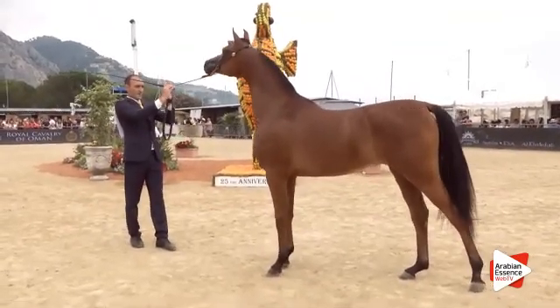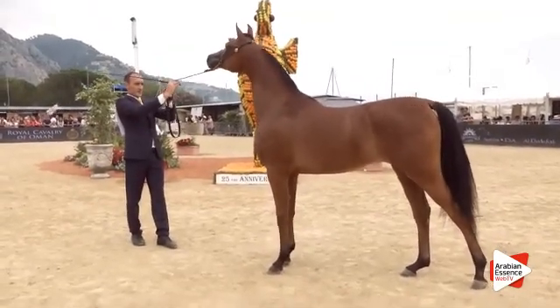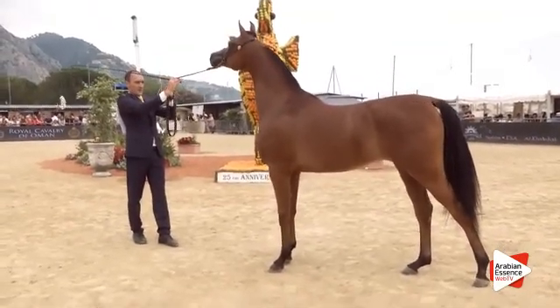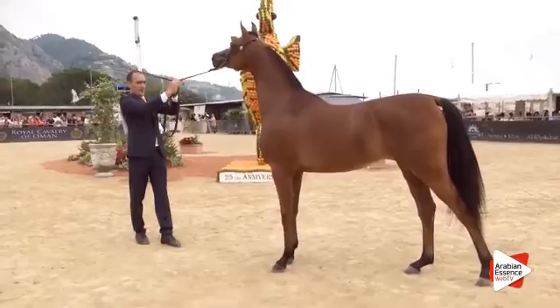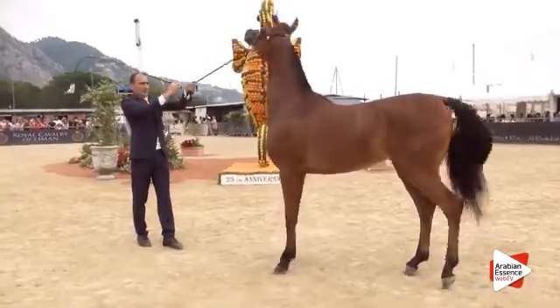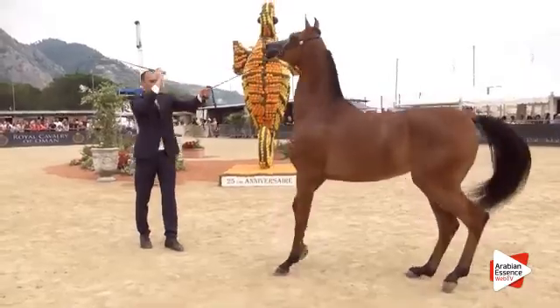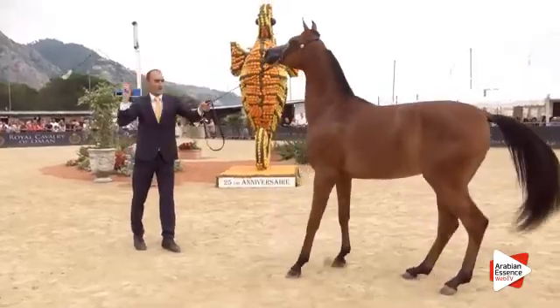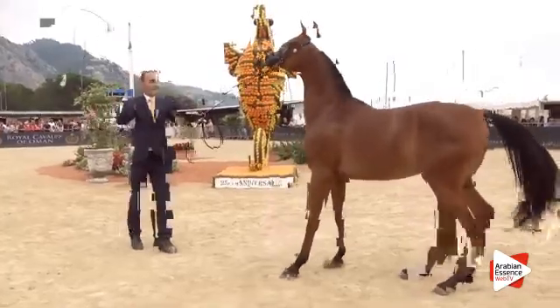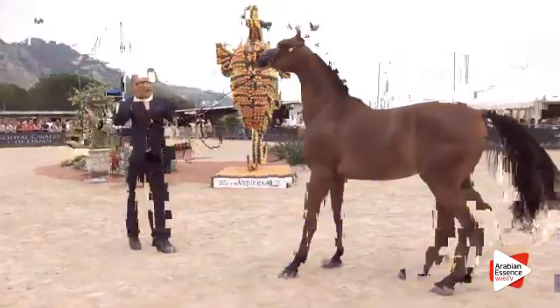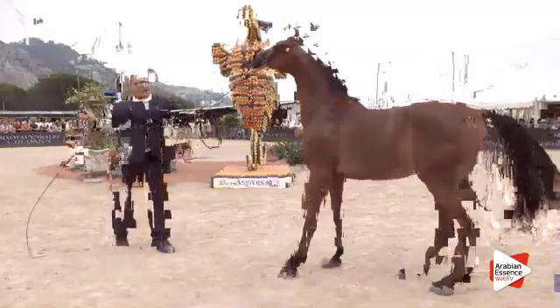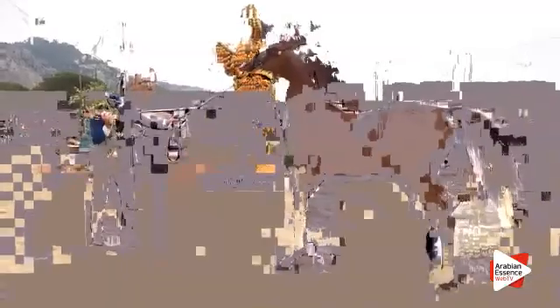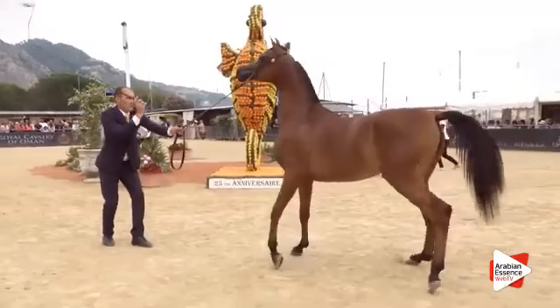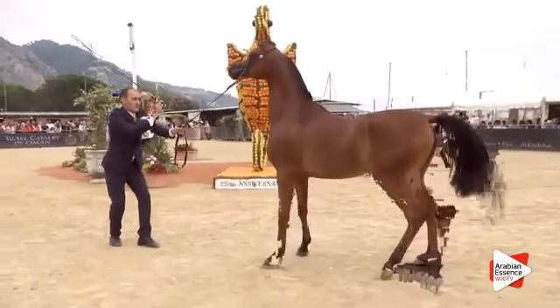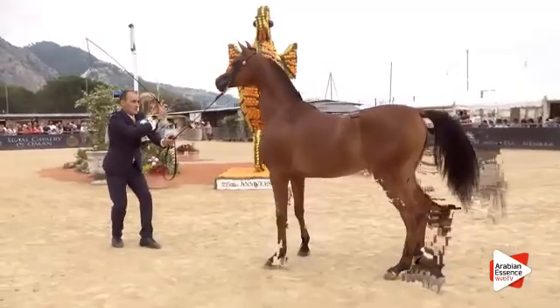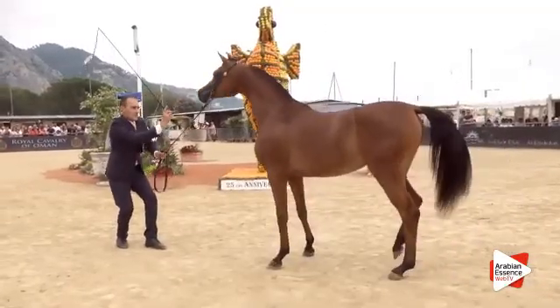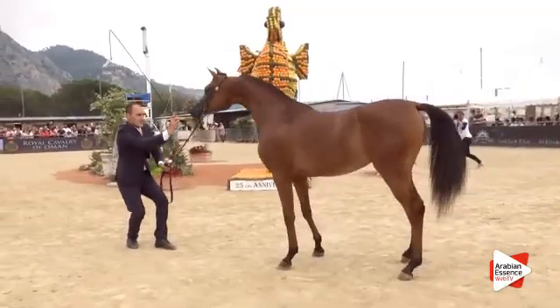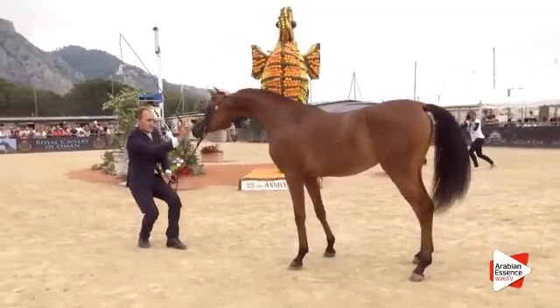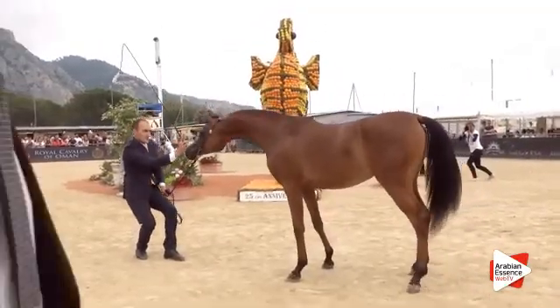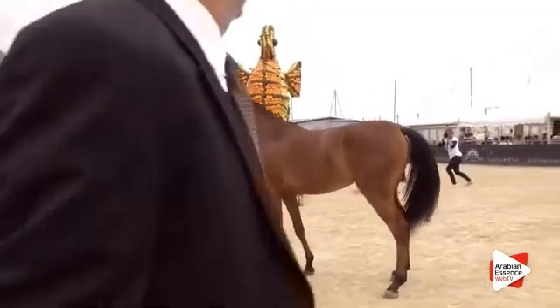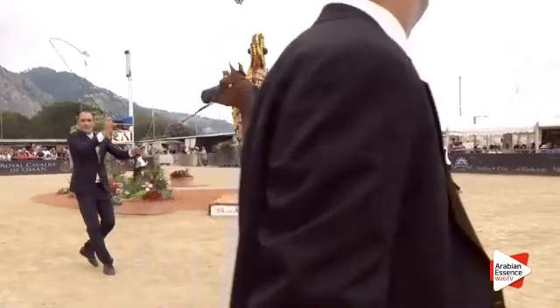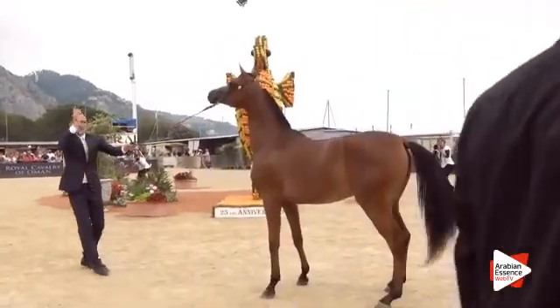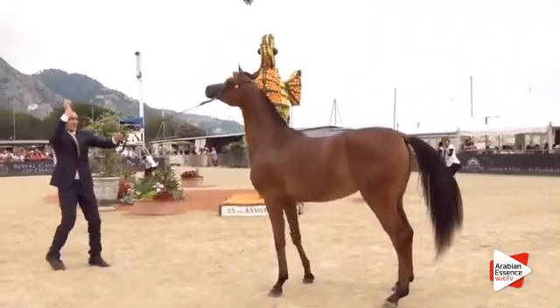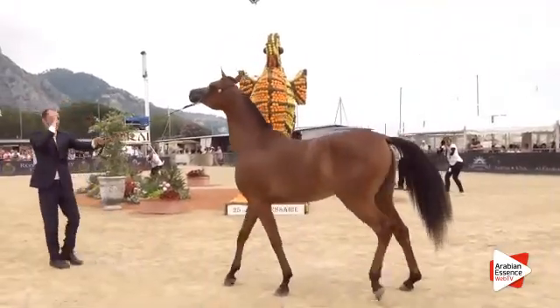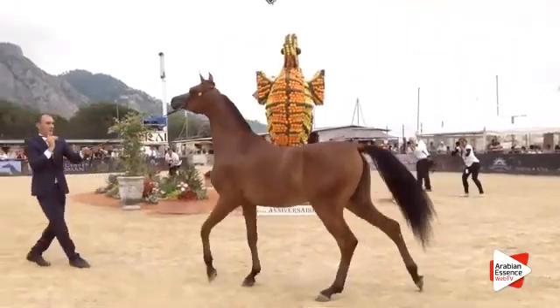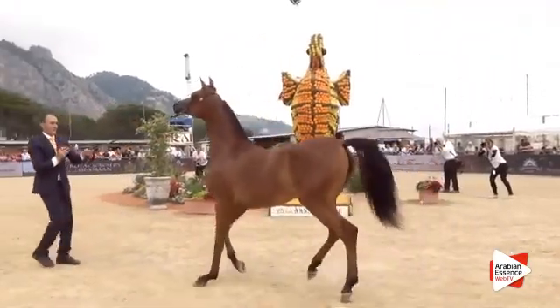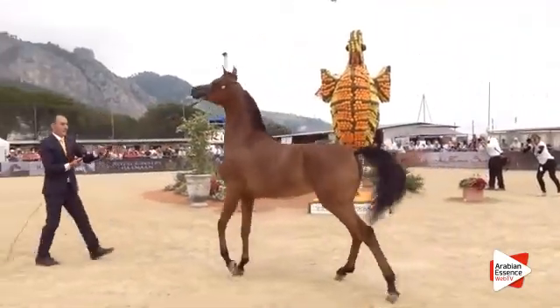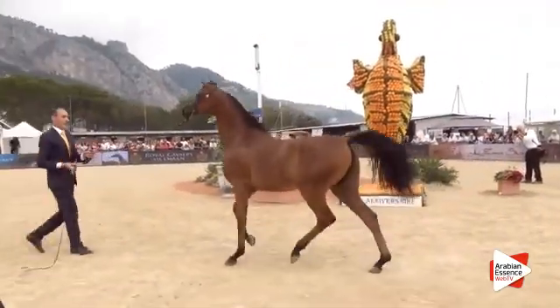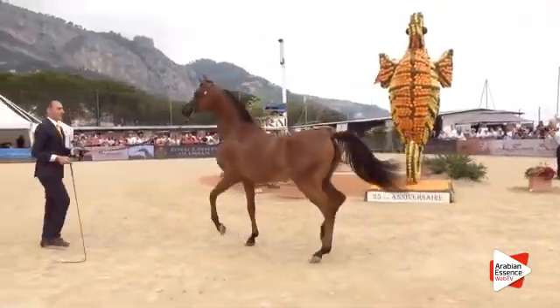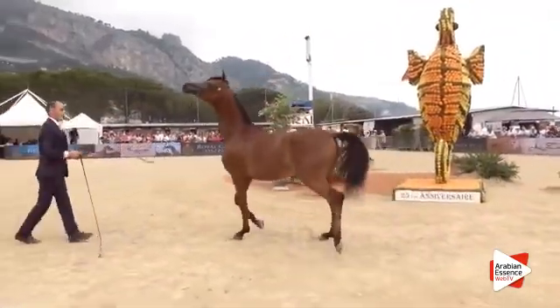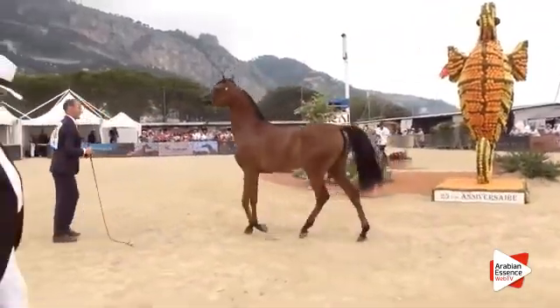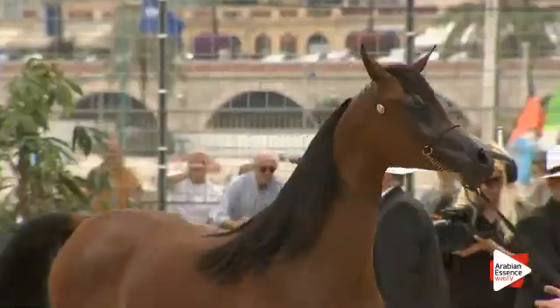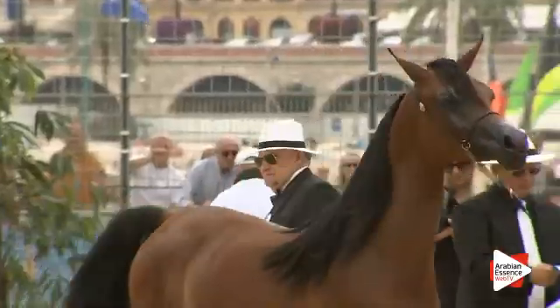Pour le corps : 18.5, 18, 18, 18 et 18. Pour les jambes : 16.5, 16, 15.5, 16.5 et 16.